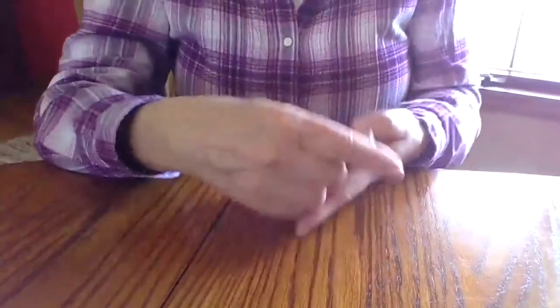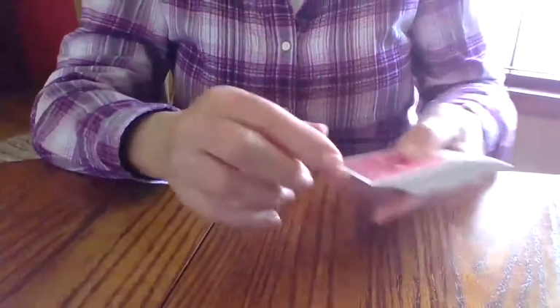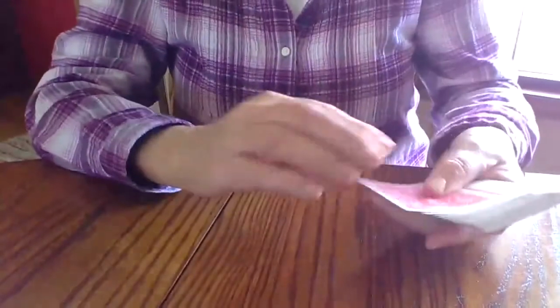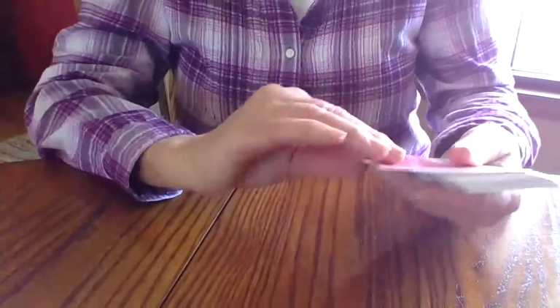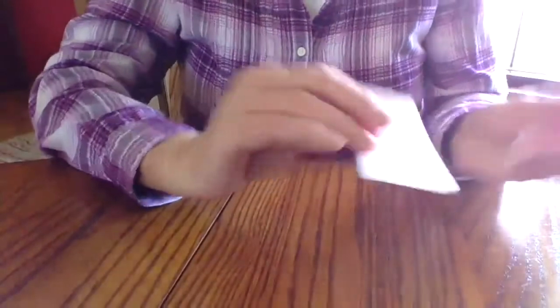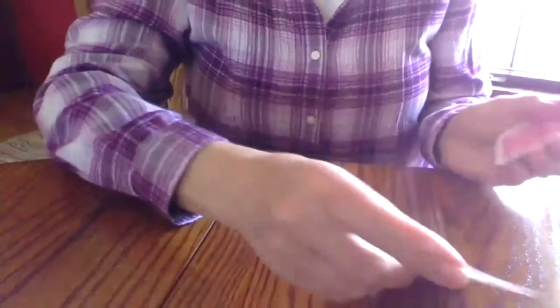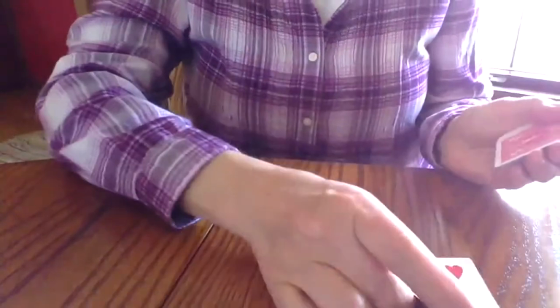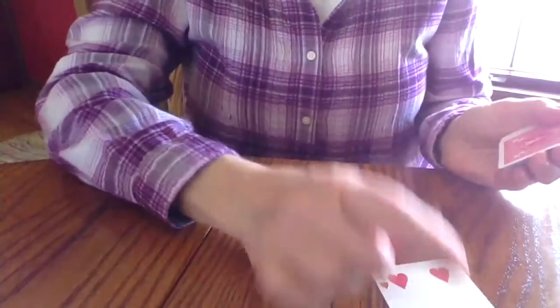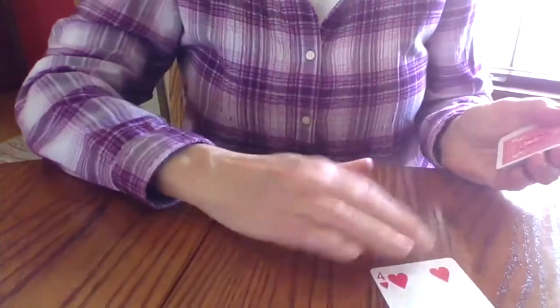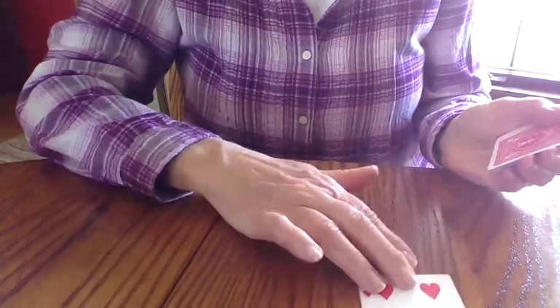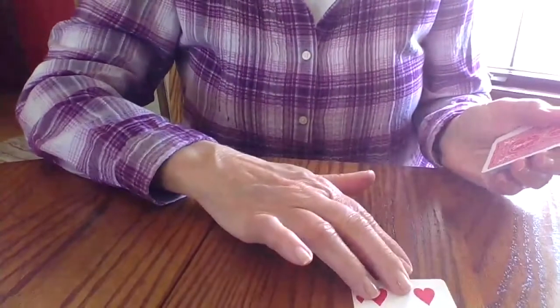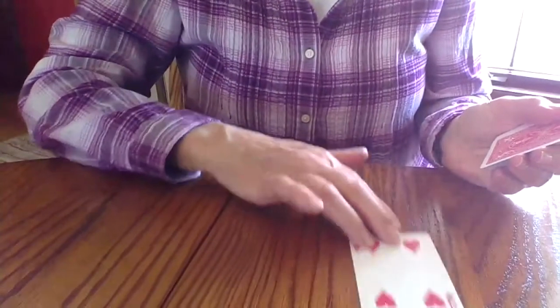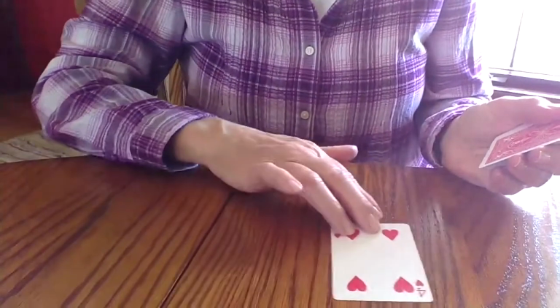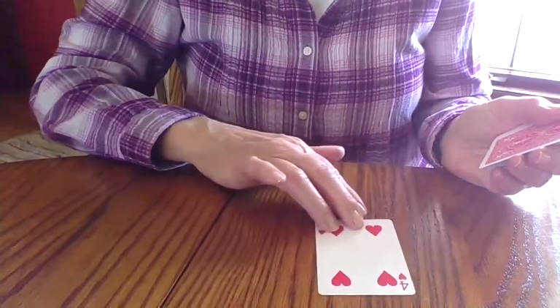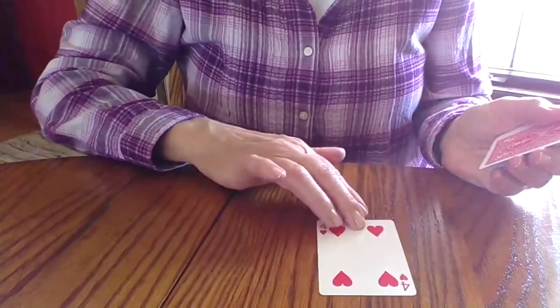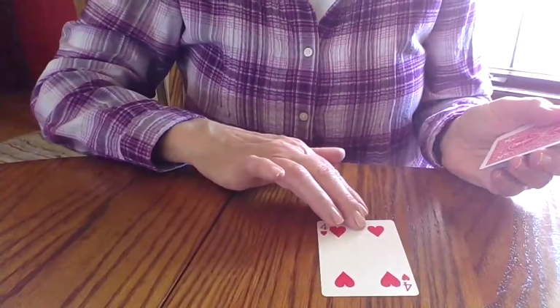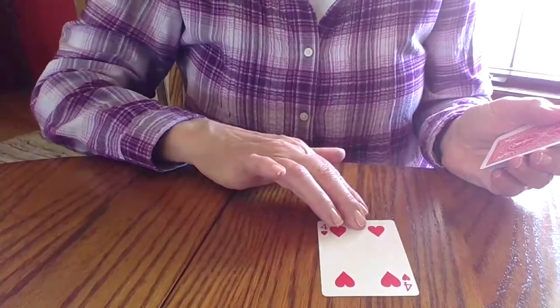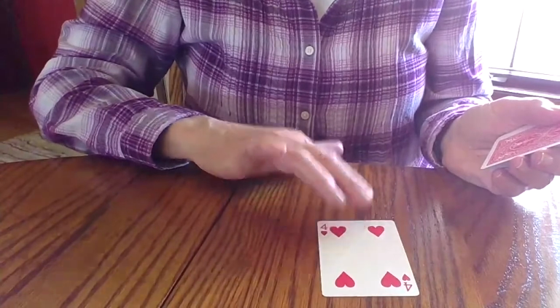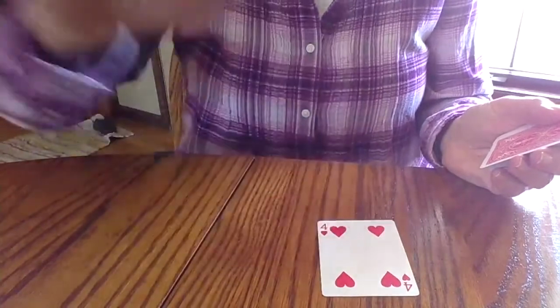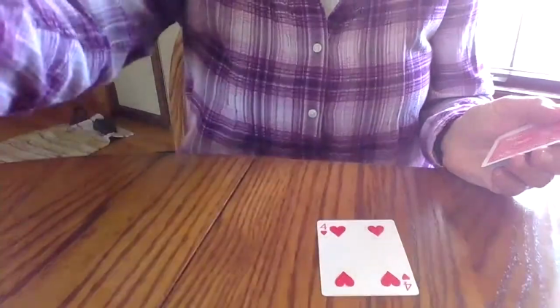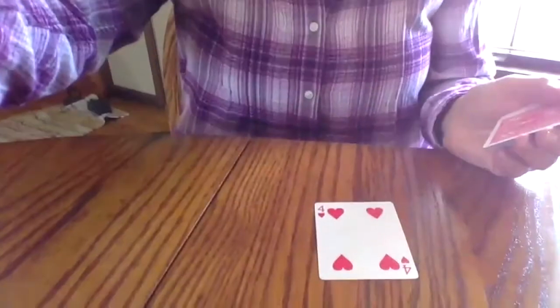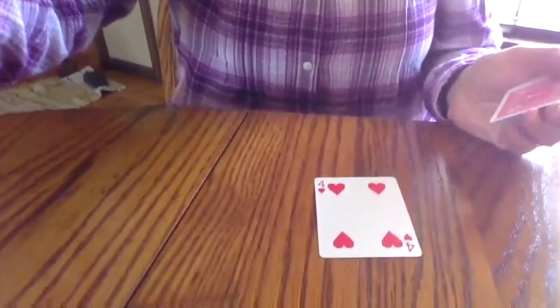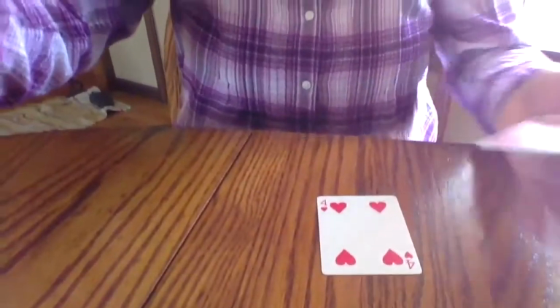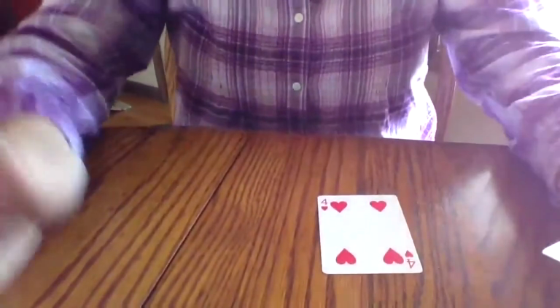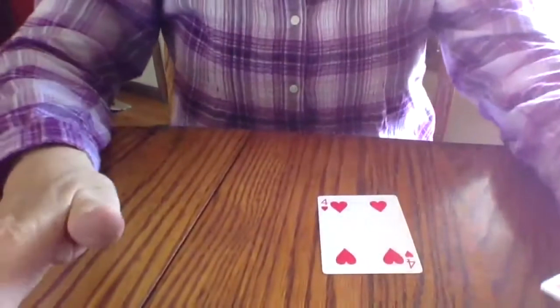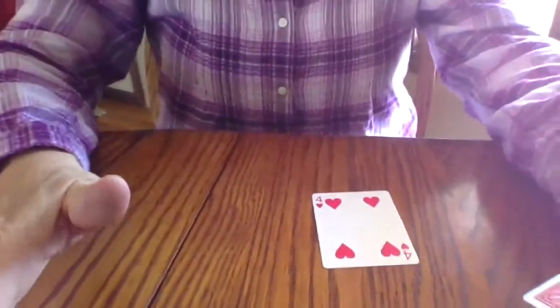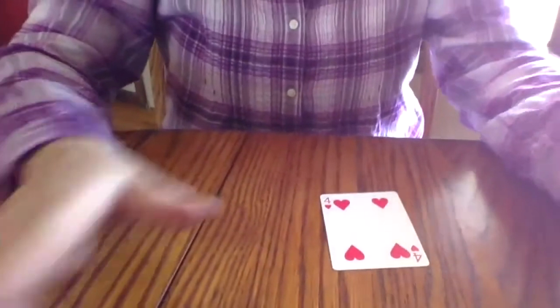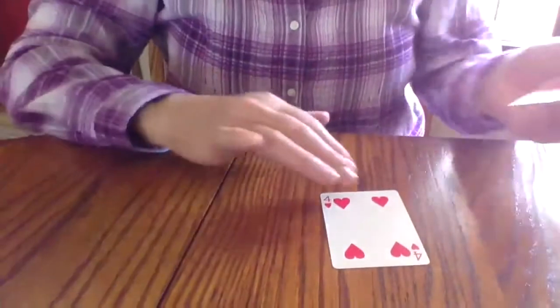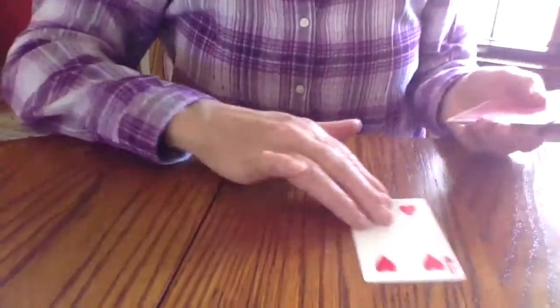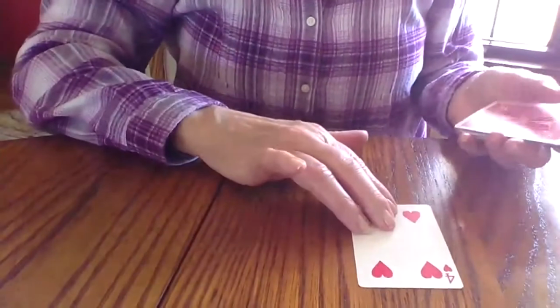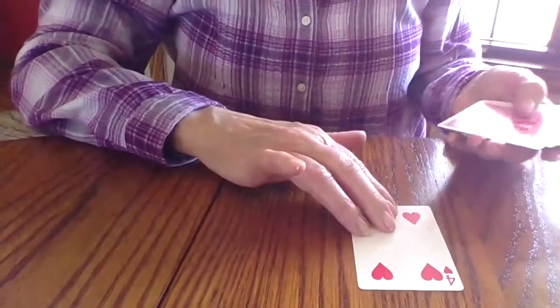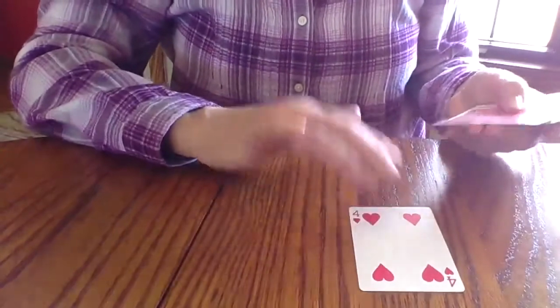You turn over a card. We're going to have two rows of four.